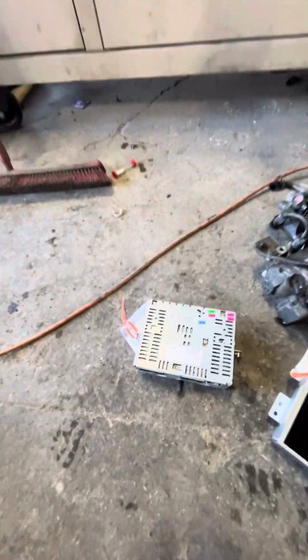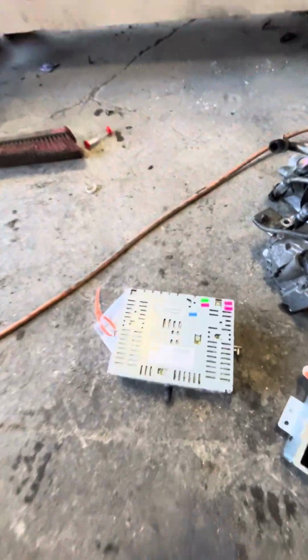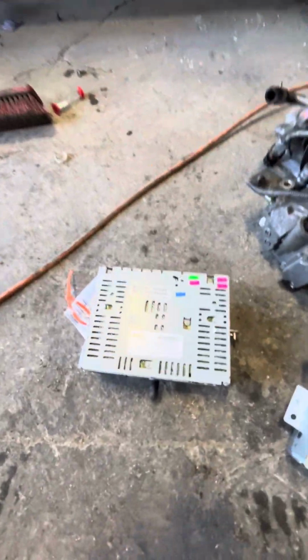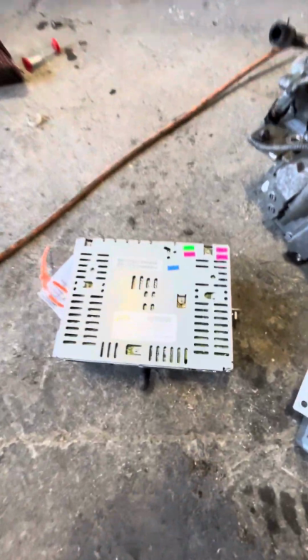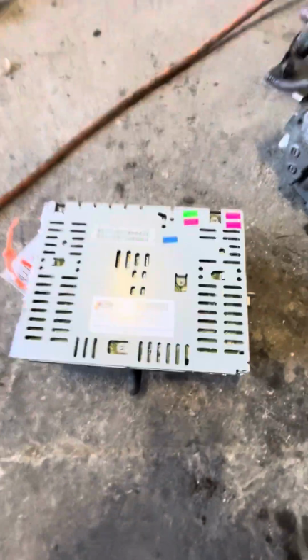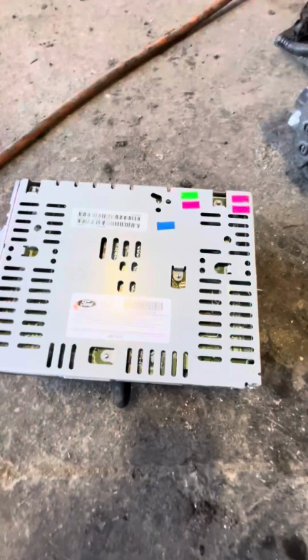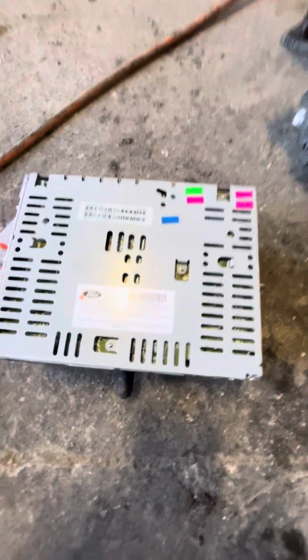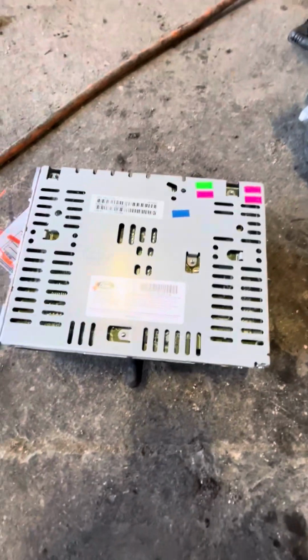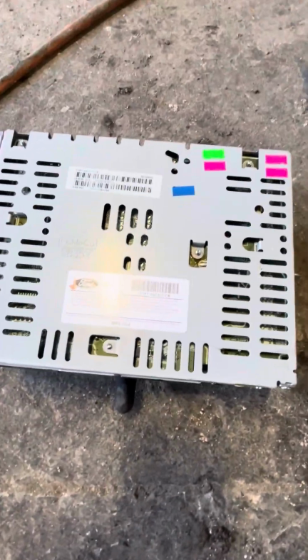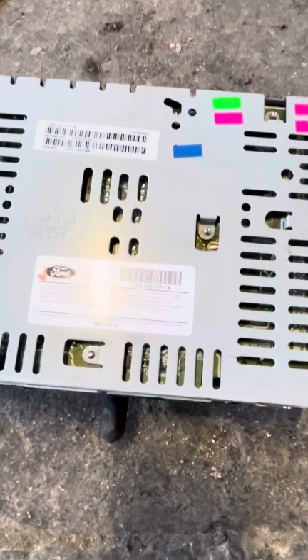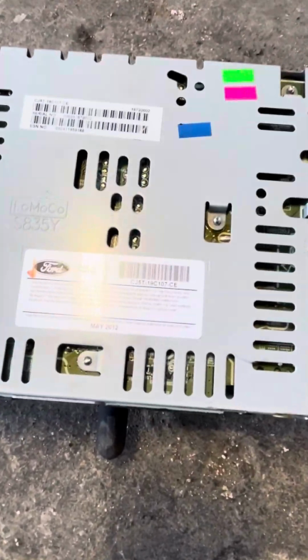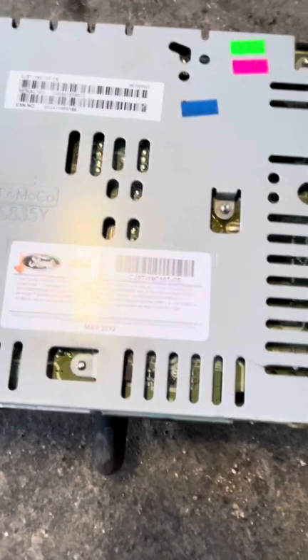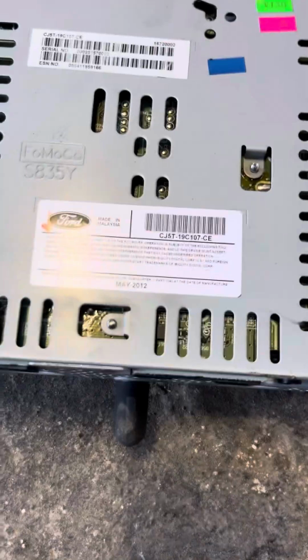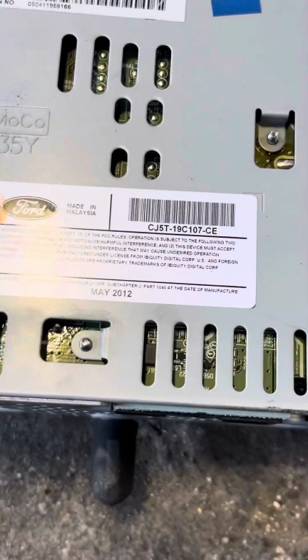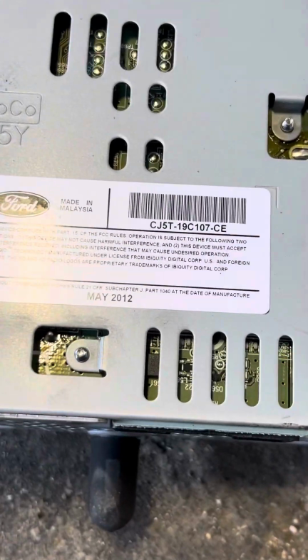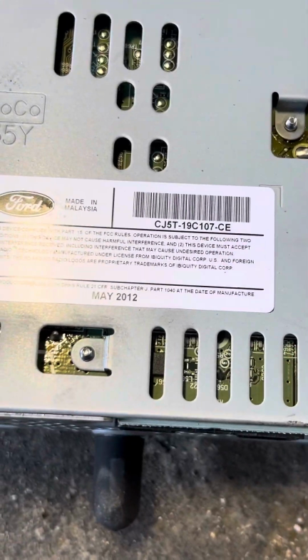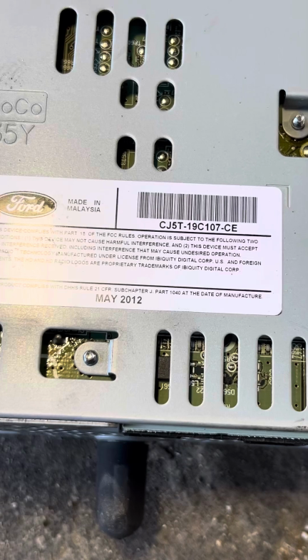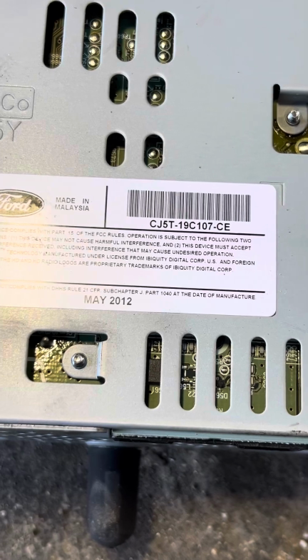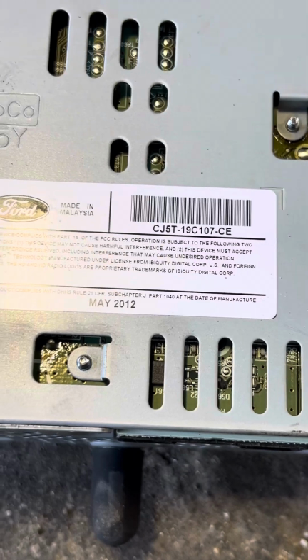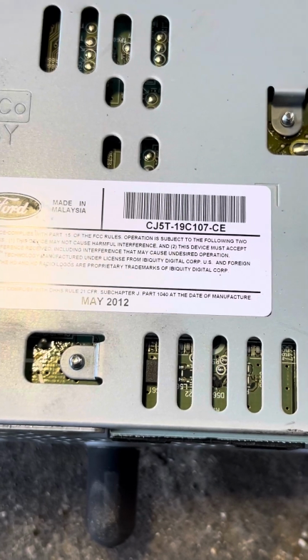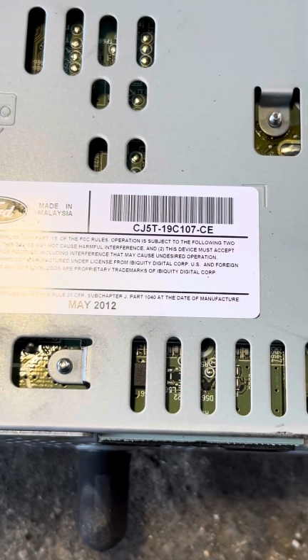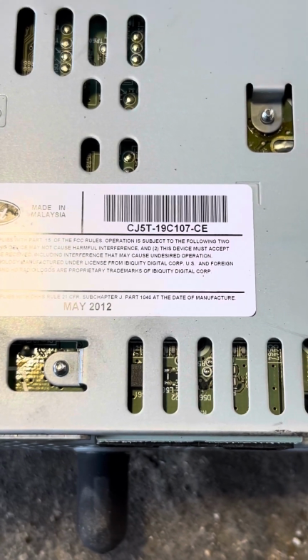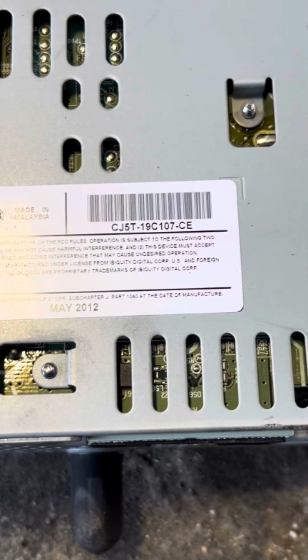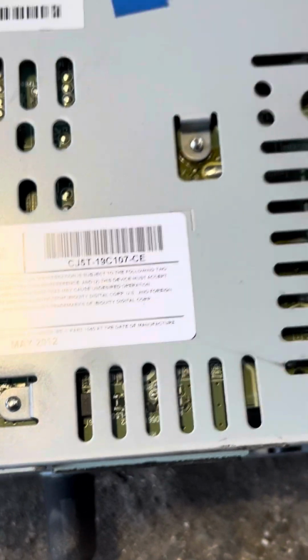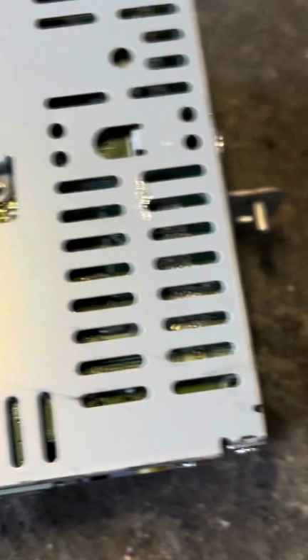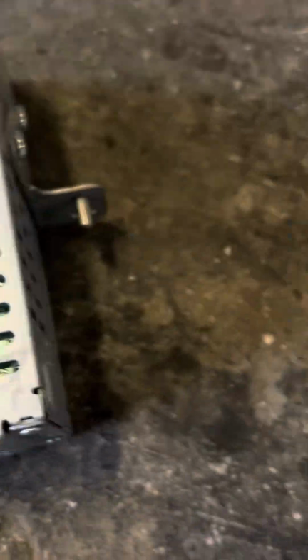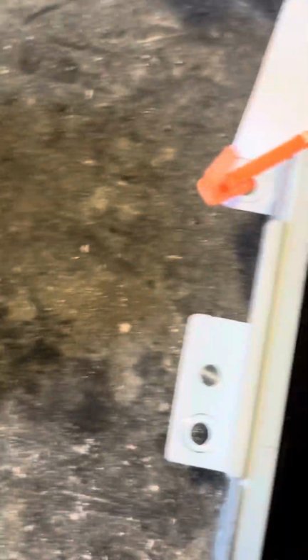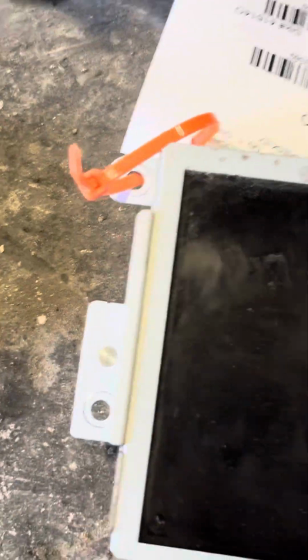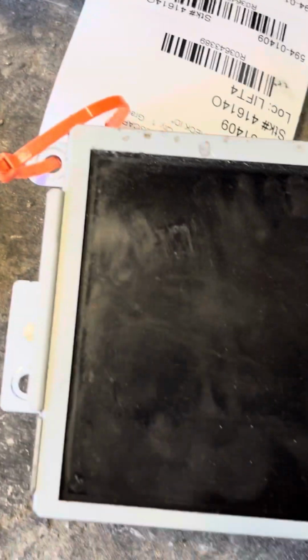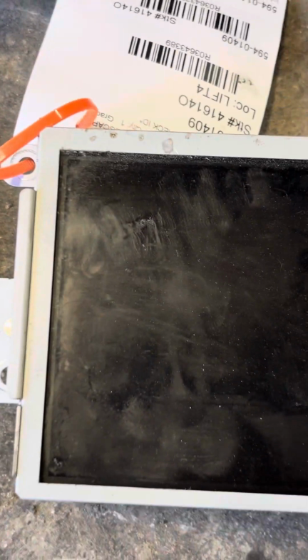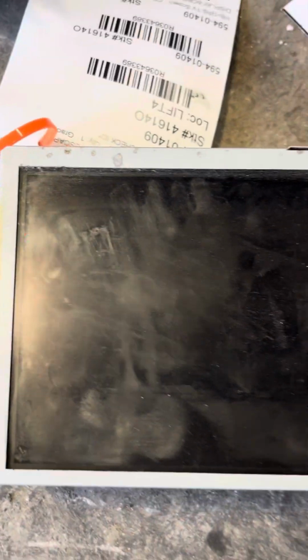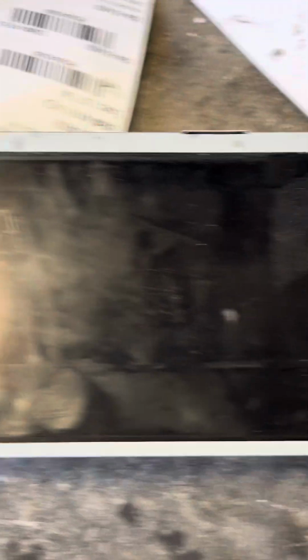This is a 638 receiver. This is the 594.